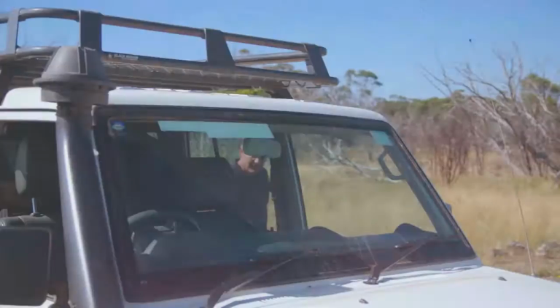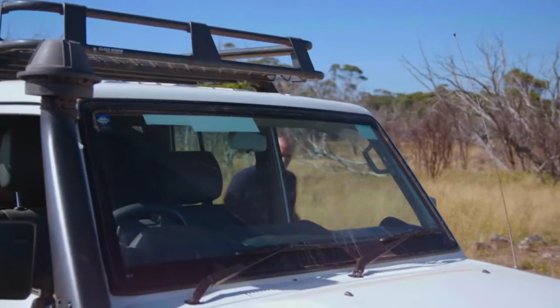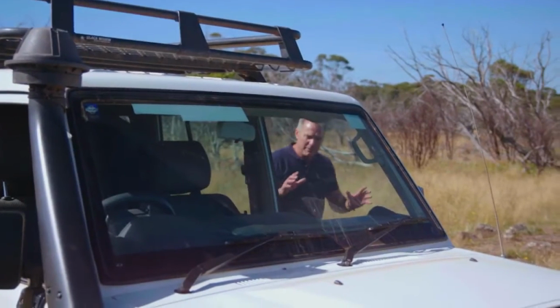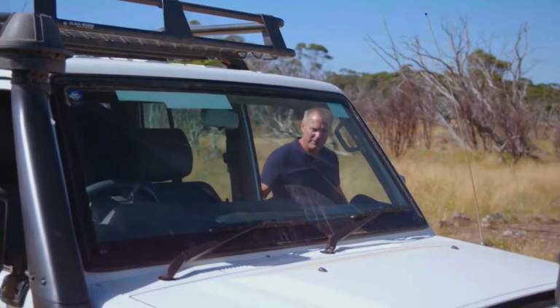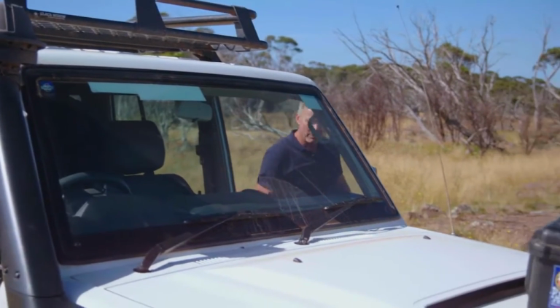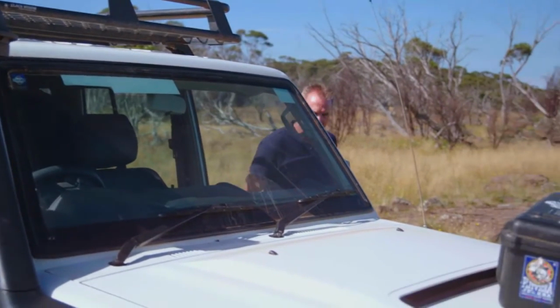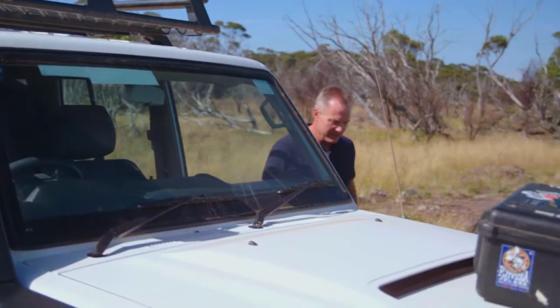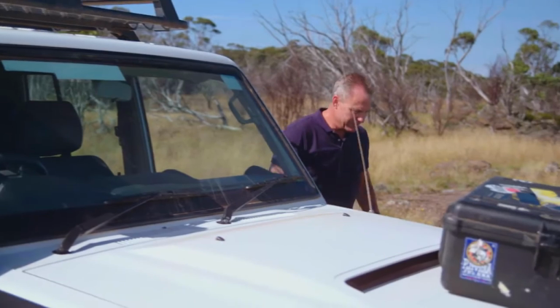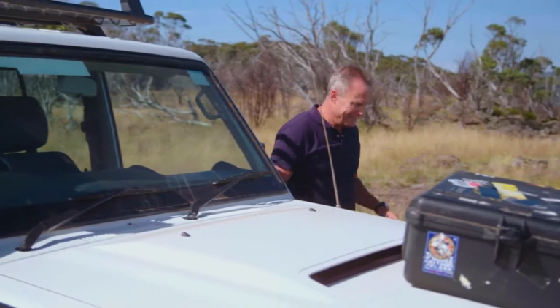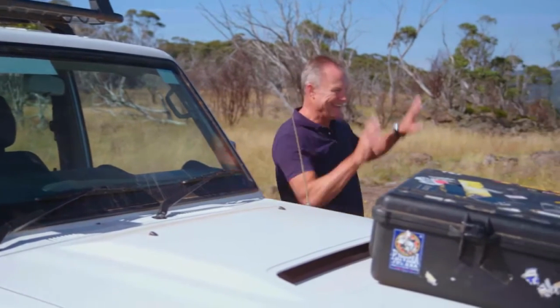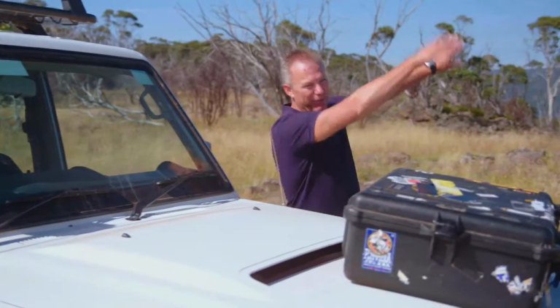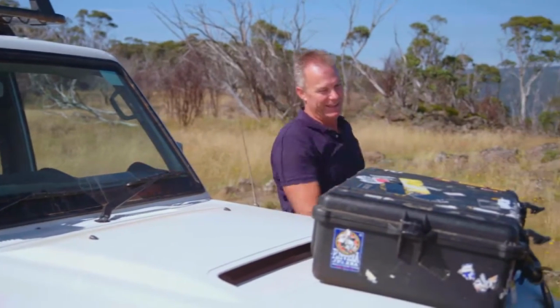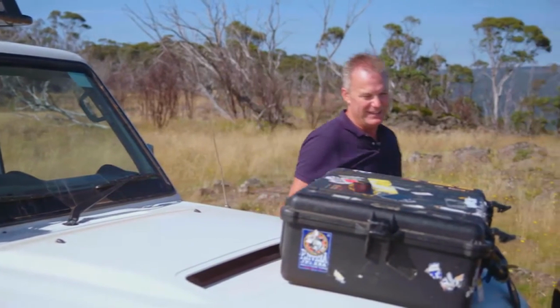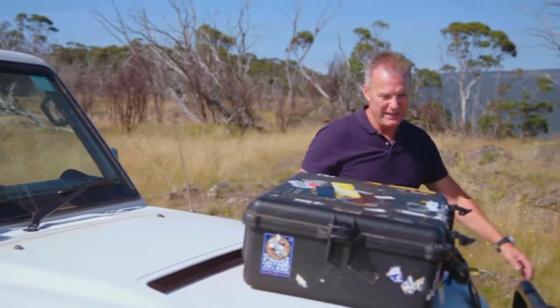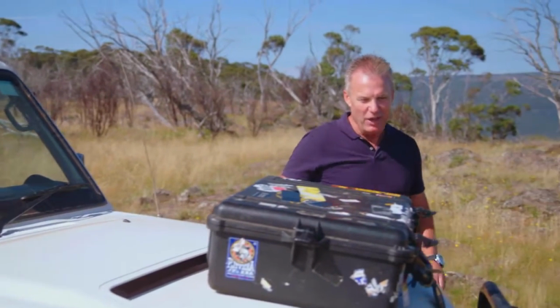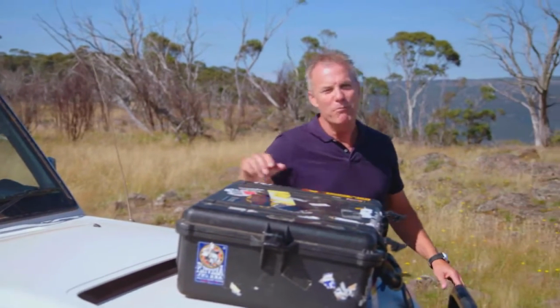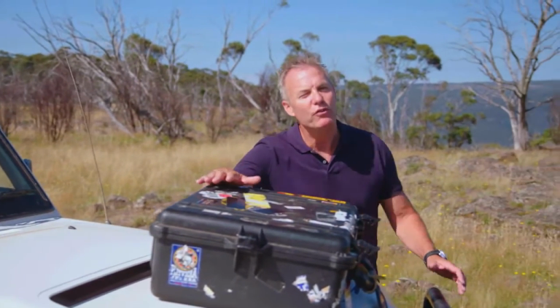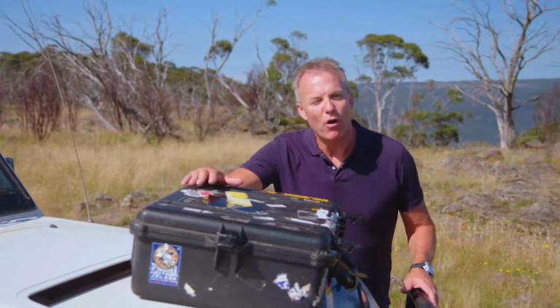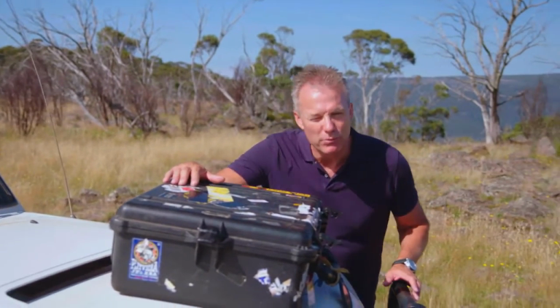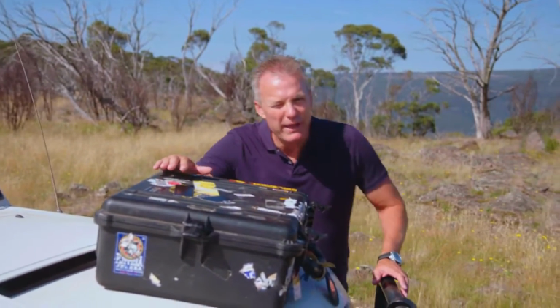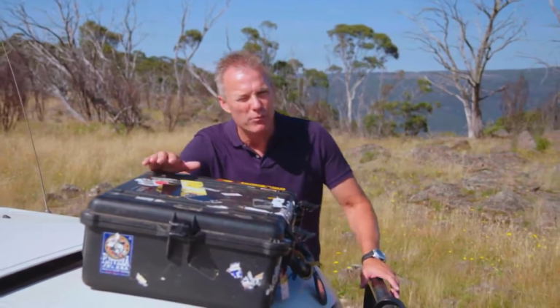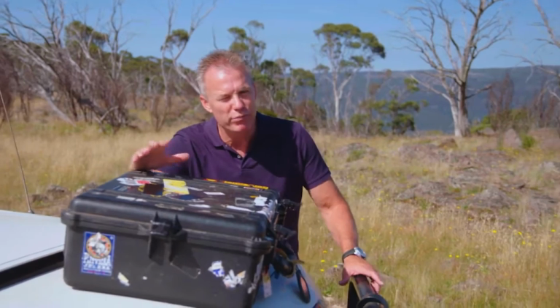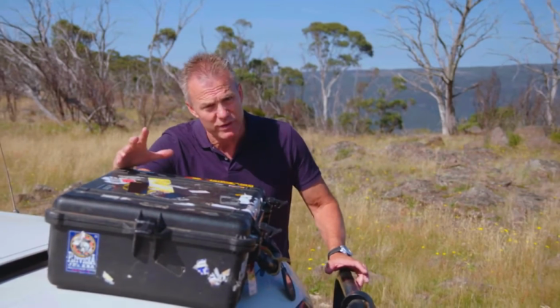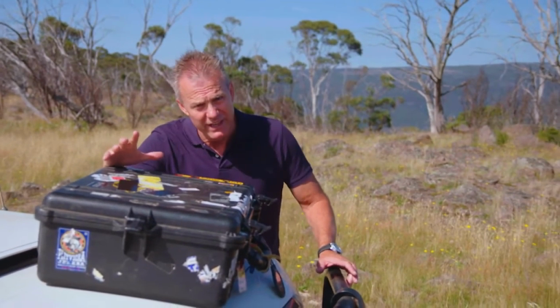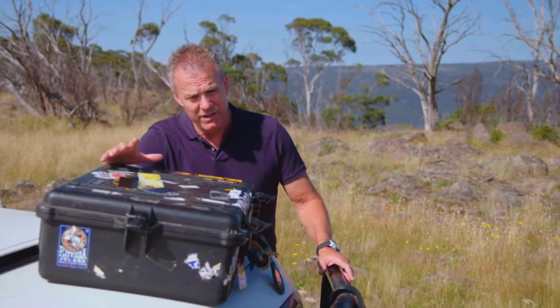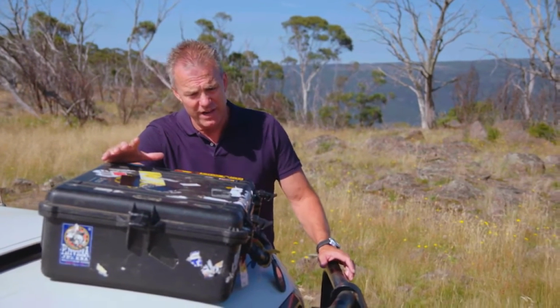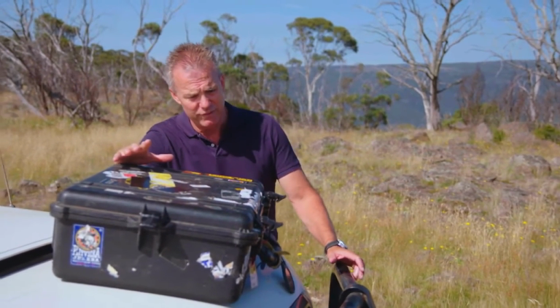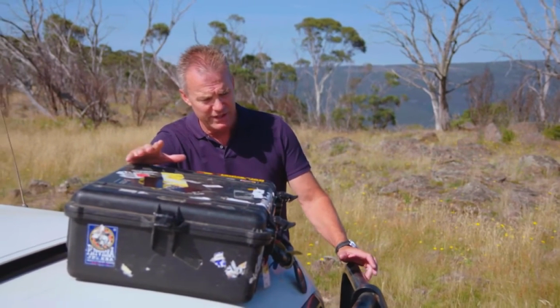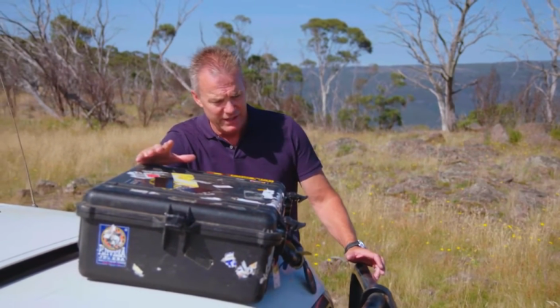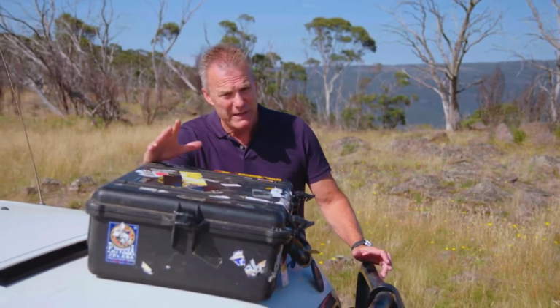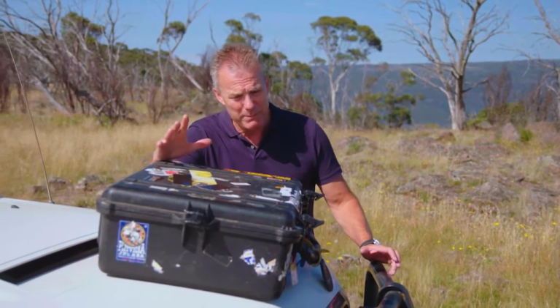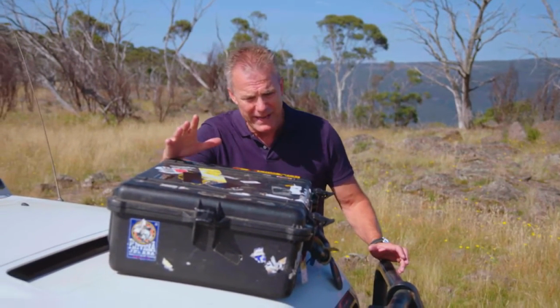The whole idea behind four-wheel driving is to get out there. It's to be as remote as possible, but being remote brings with it its own kind of risk, so it's best to be prepared.